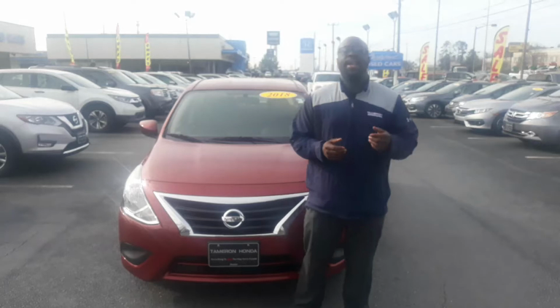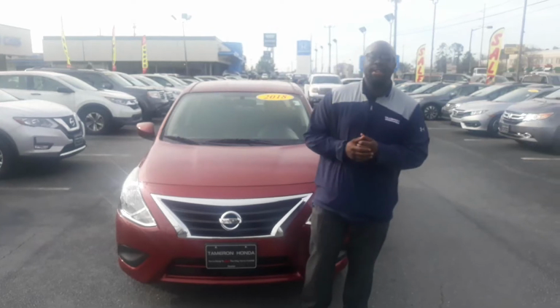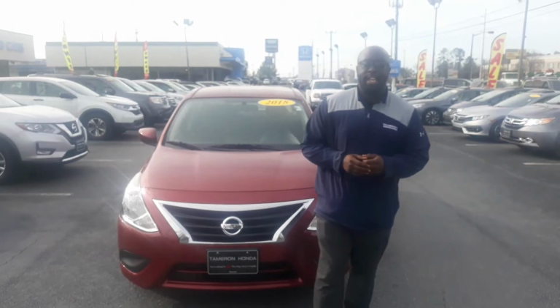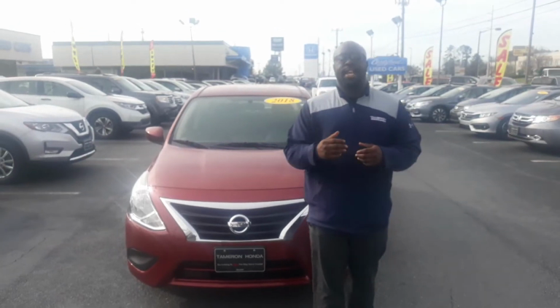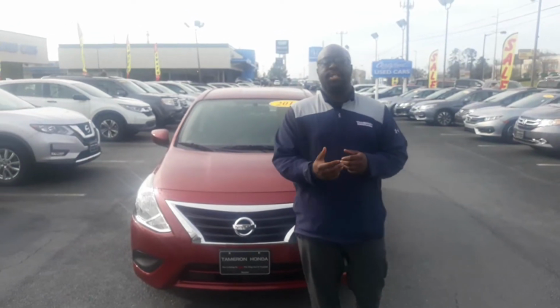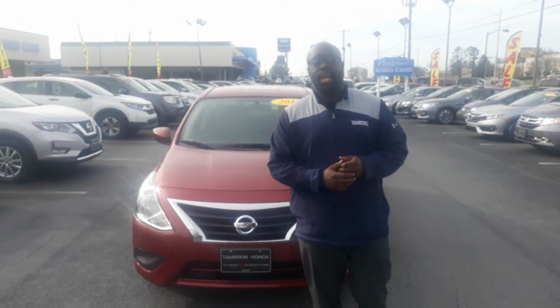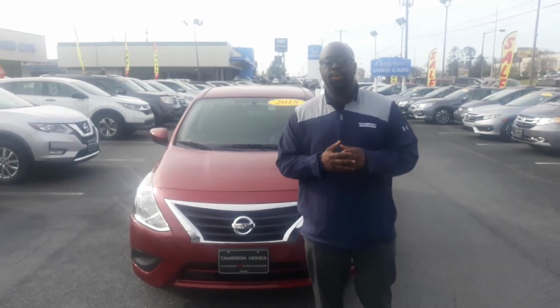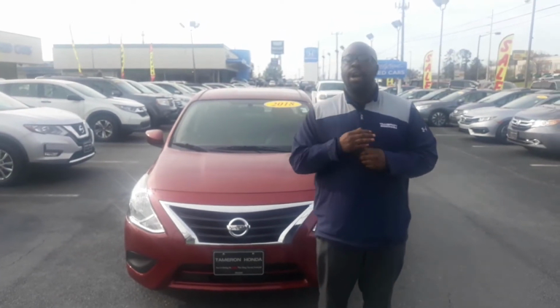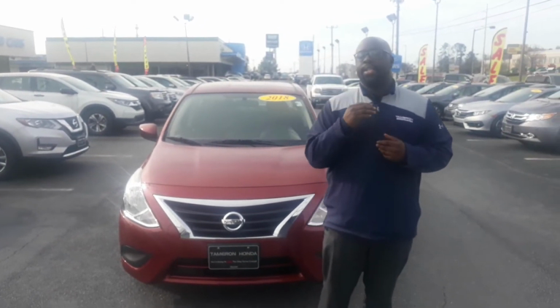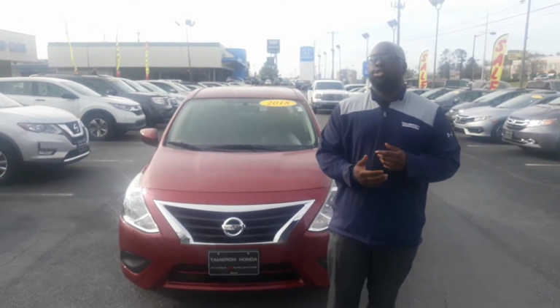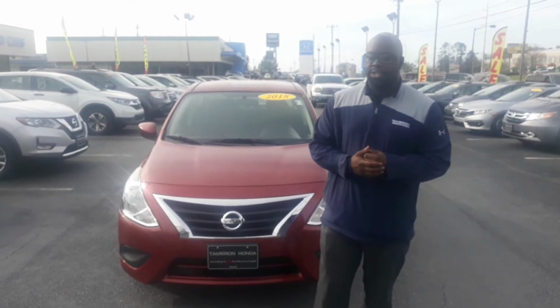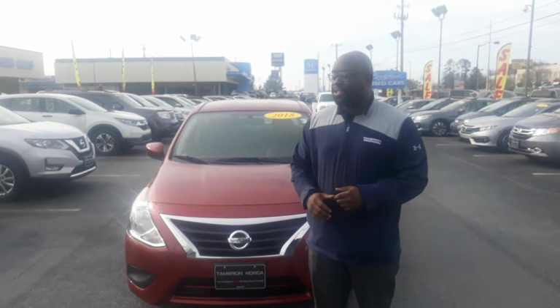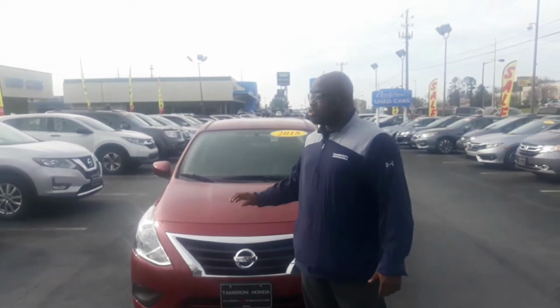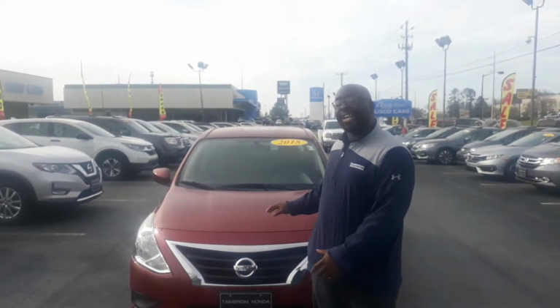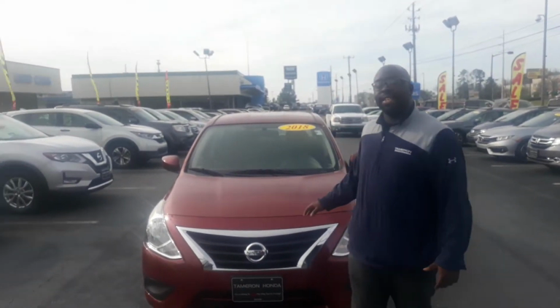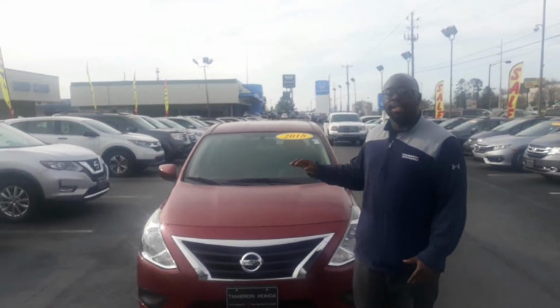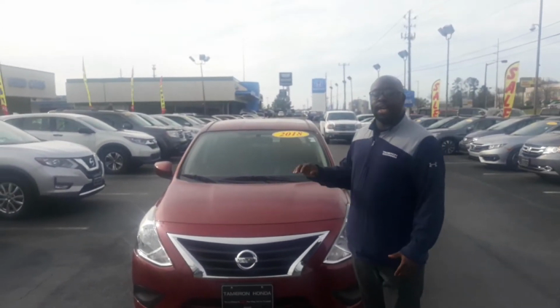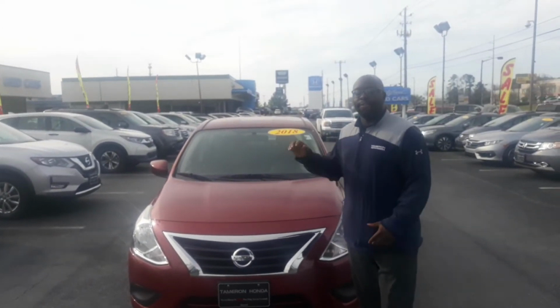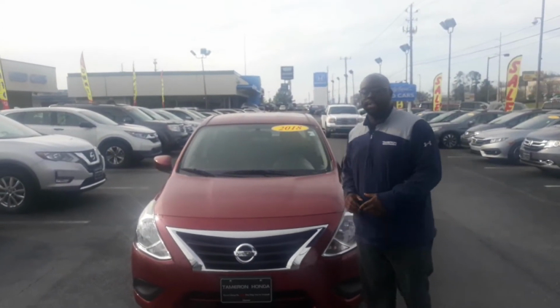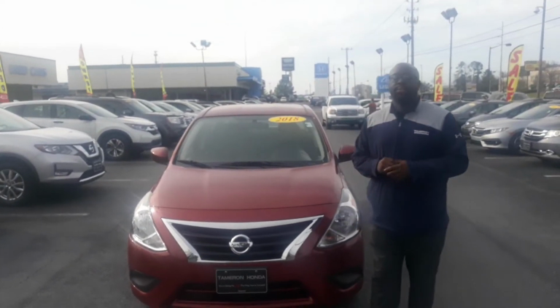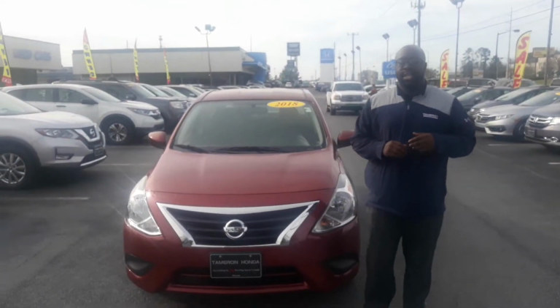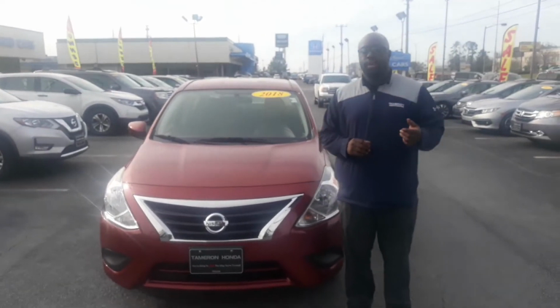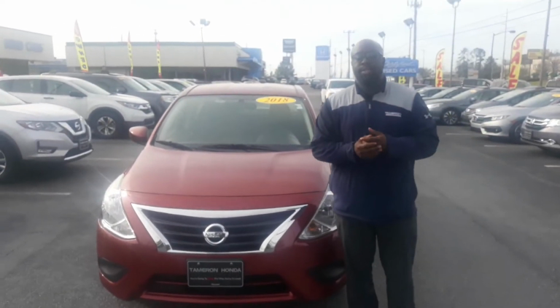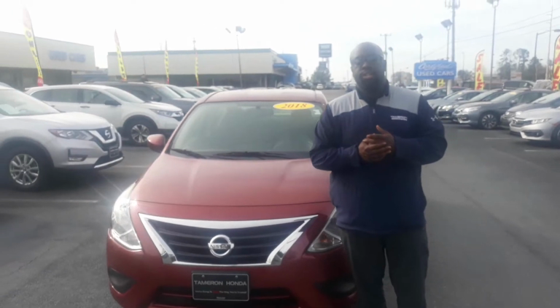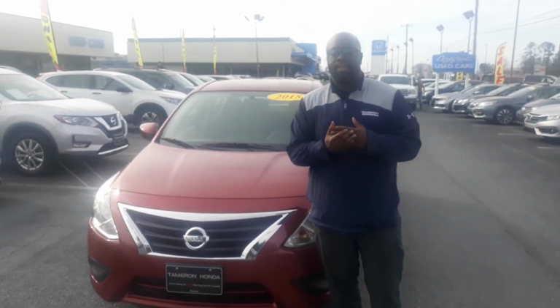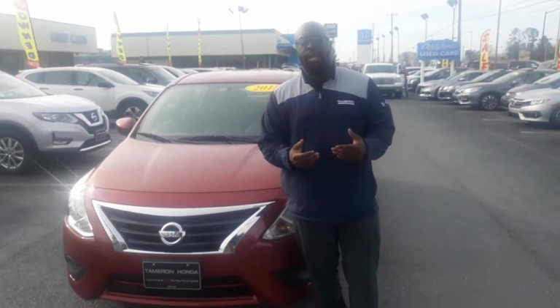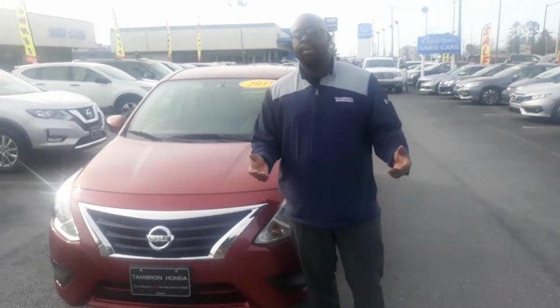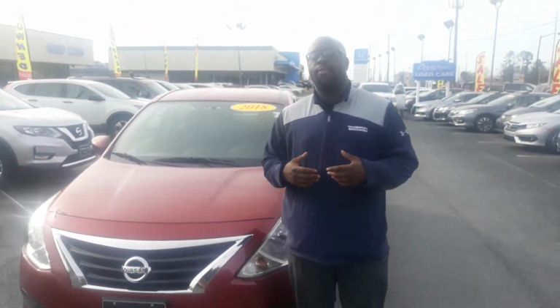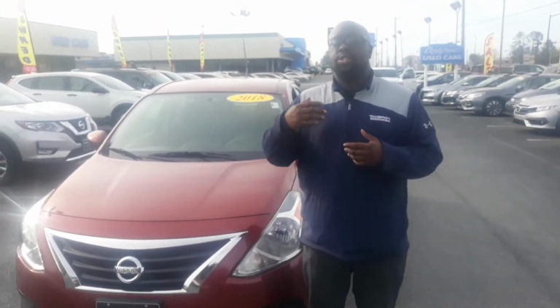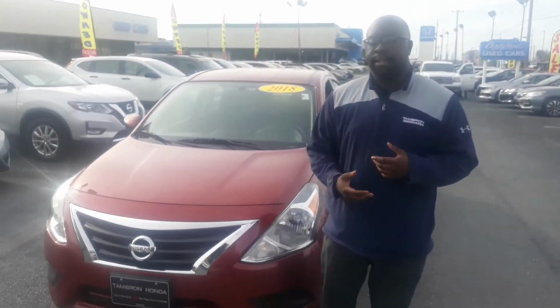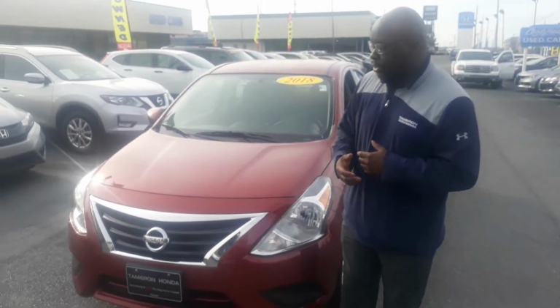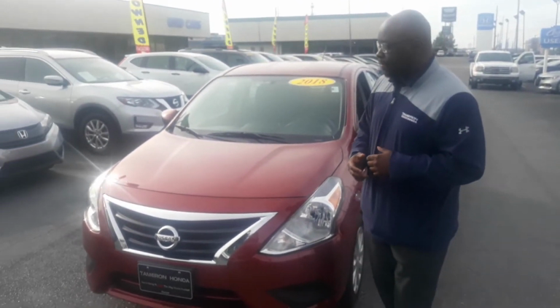How you doing Vicki? This is Eric here with Tamron Honda and Hoover. I want to thank you so much for your interest in this 2019 Nissan Versa. This vehicle is in great shape. I just wanted to show you a quick video to introduce myself as well as a few features here on the vehicle.